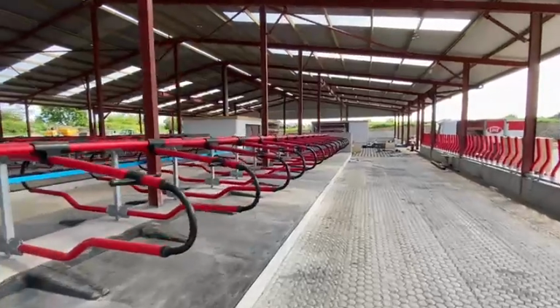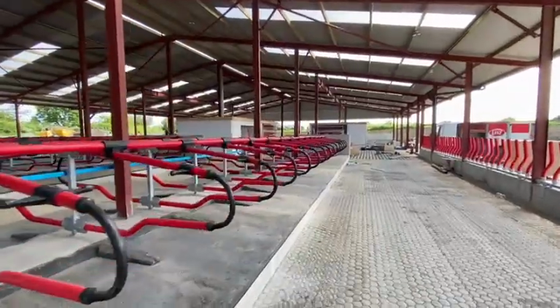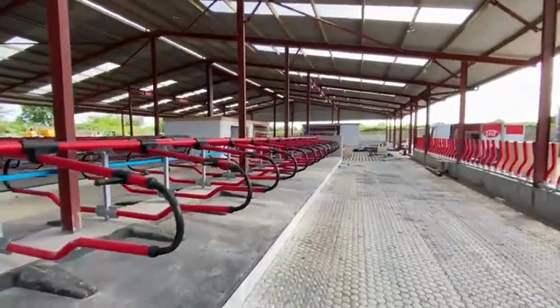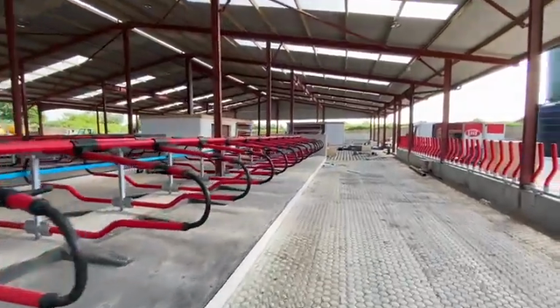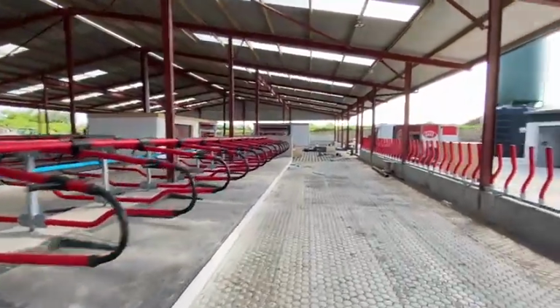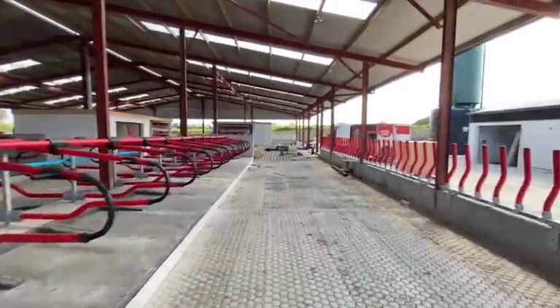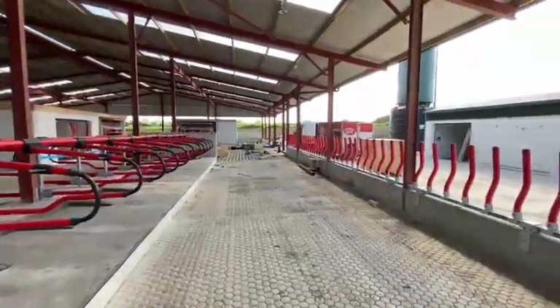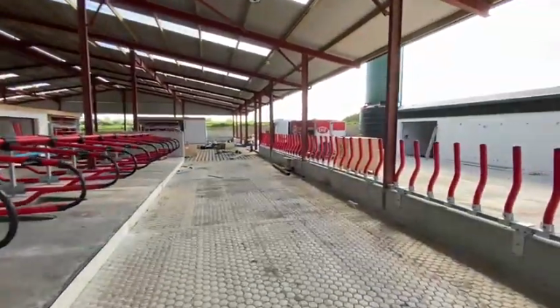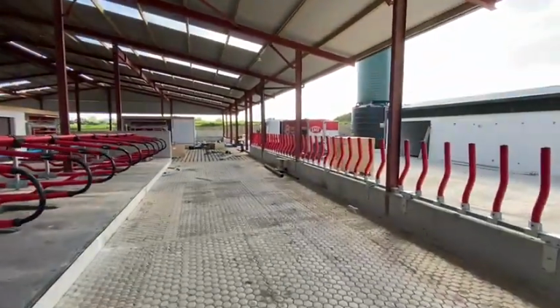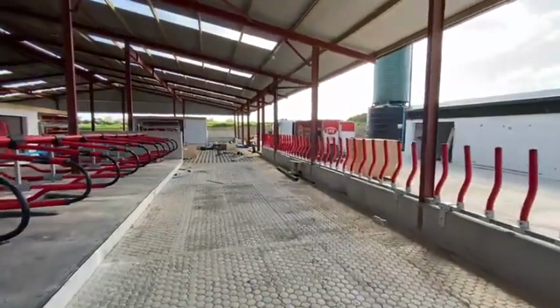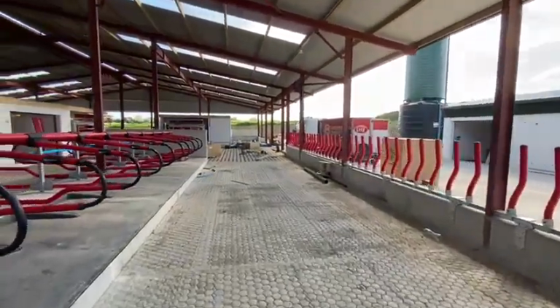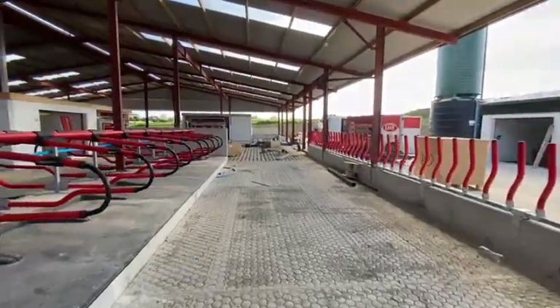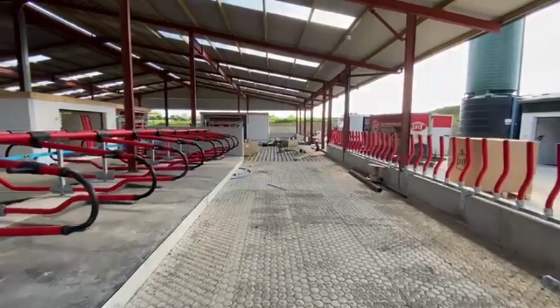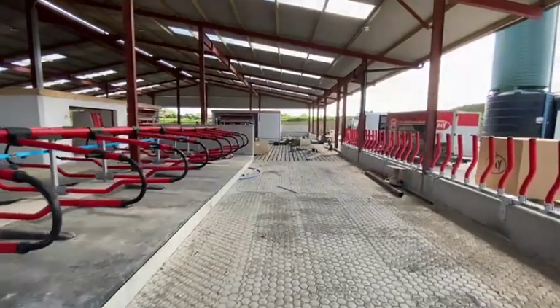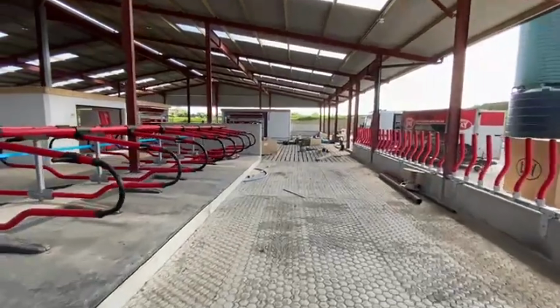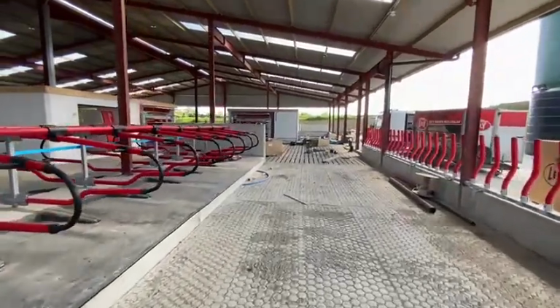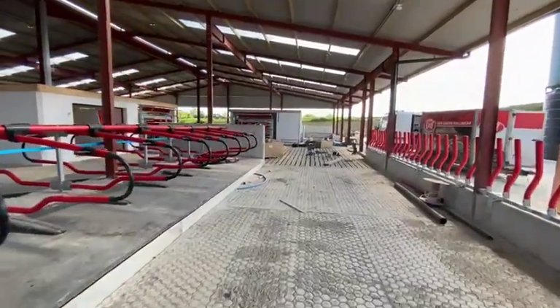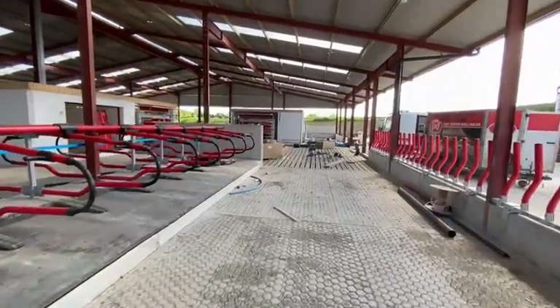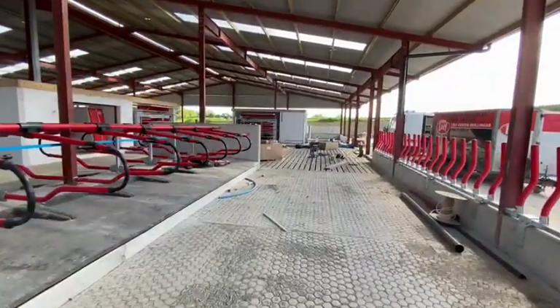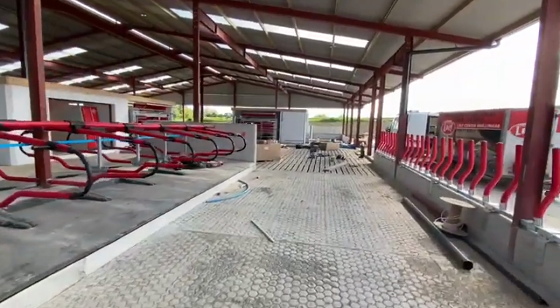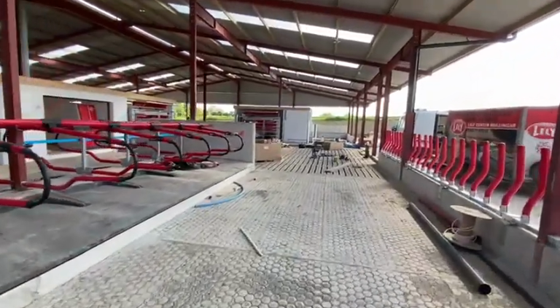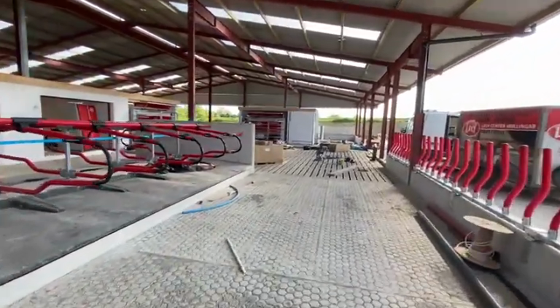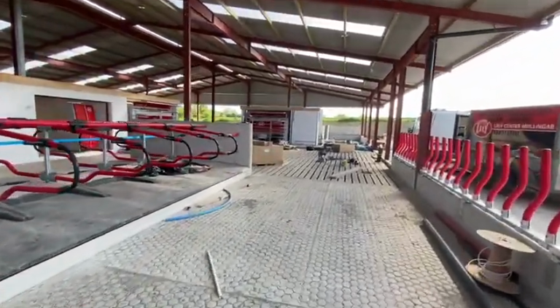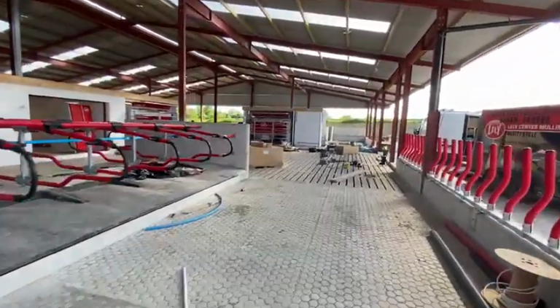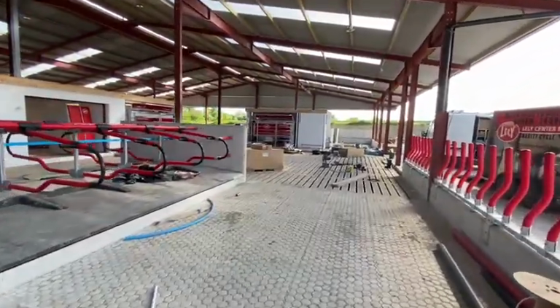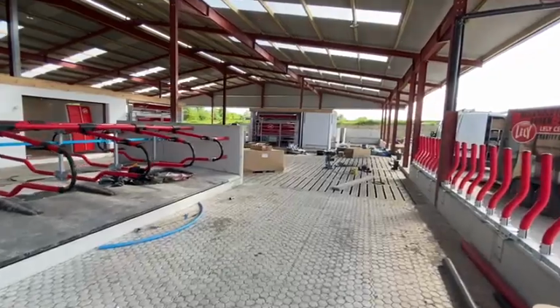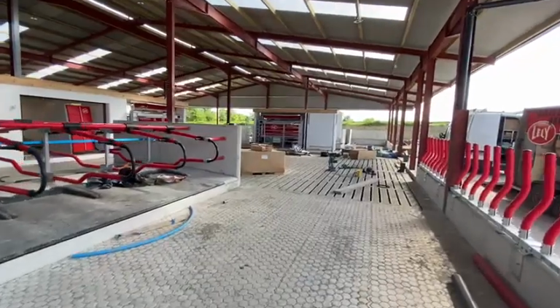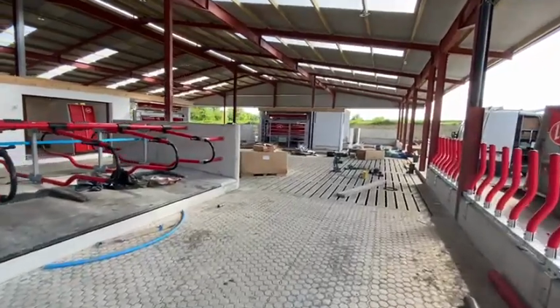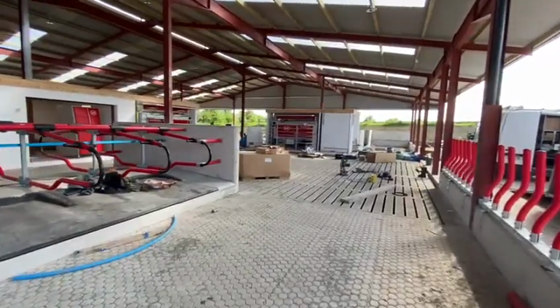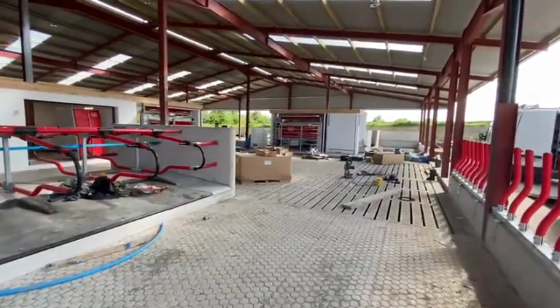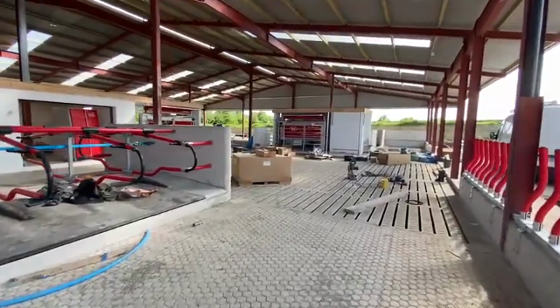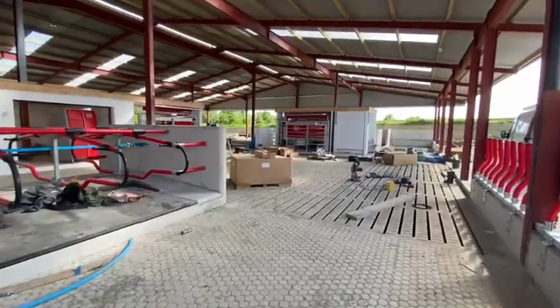Our install team are here today and they're fitting the two robots. This farmer is fitting two robots initially, with provisions made to go to four robots in the near future.